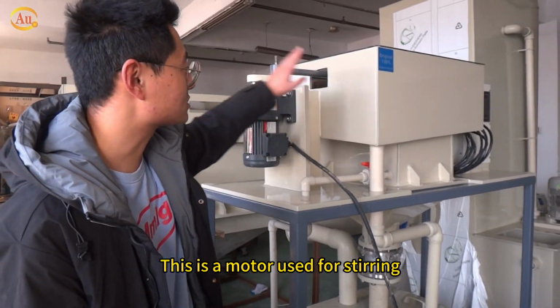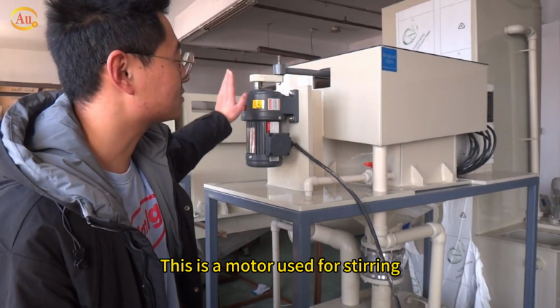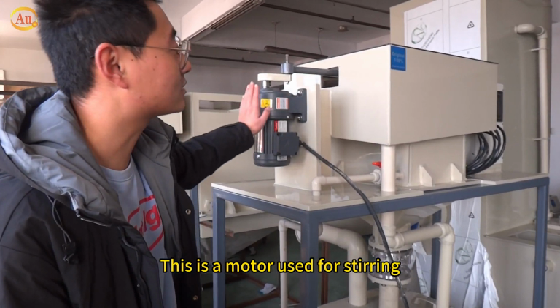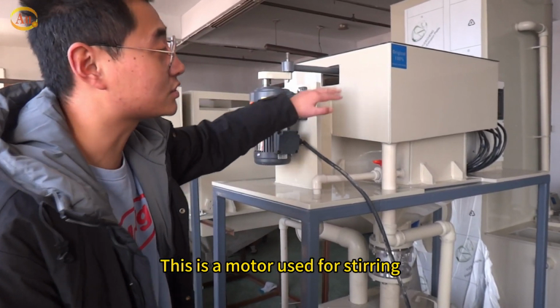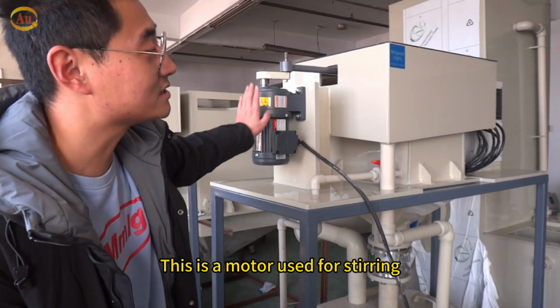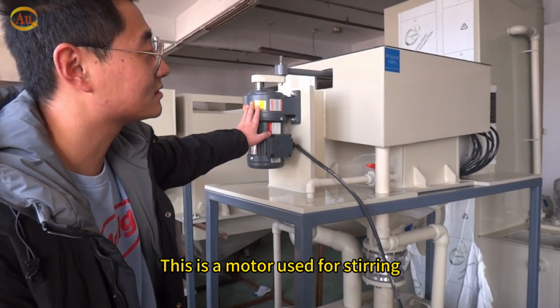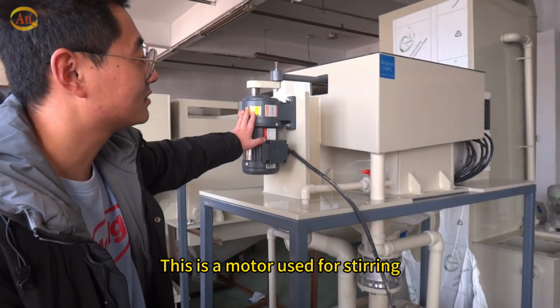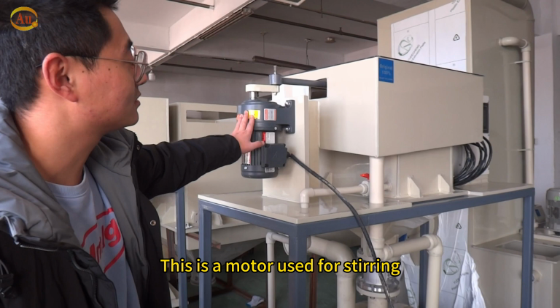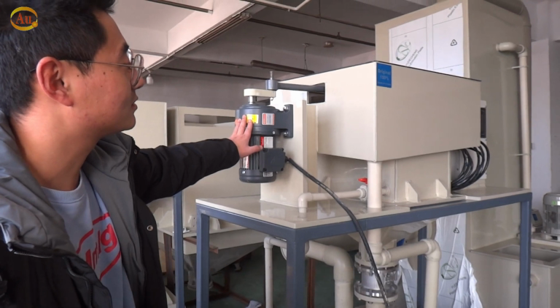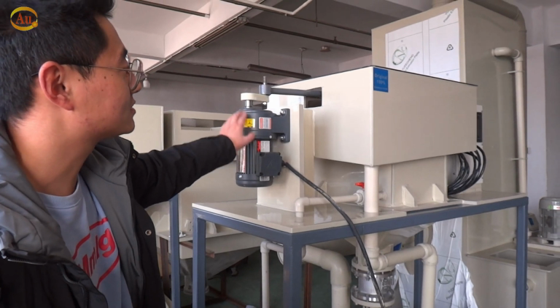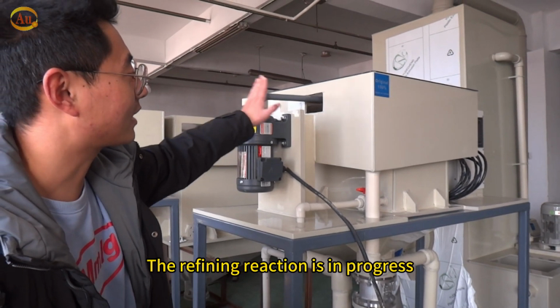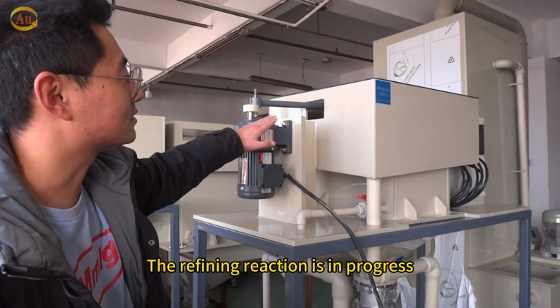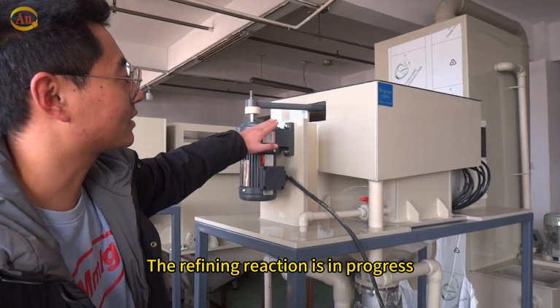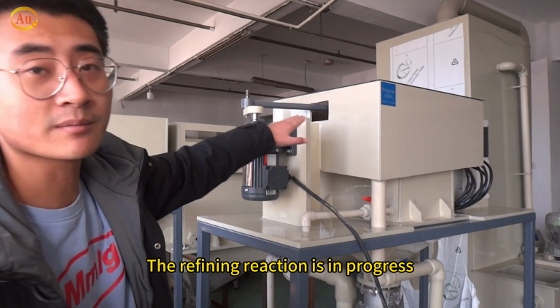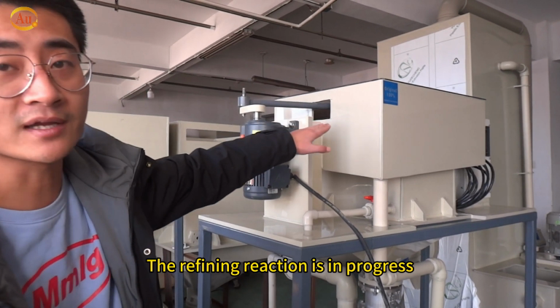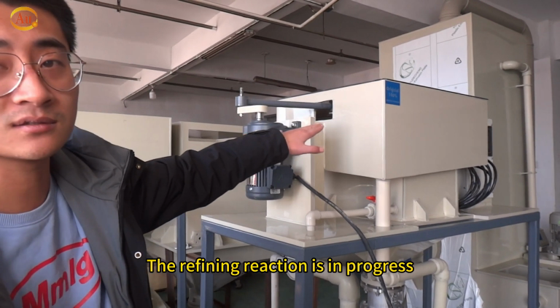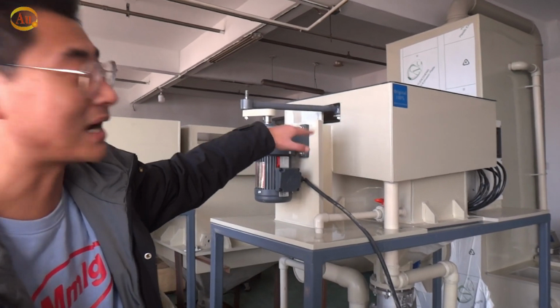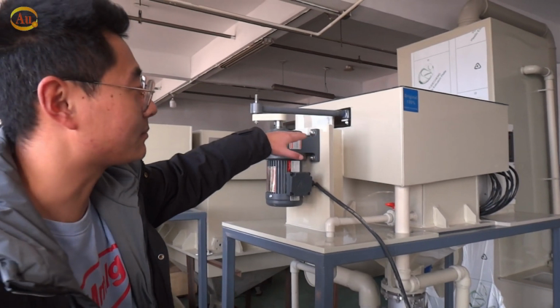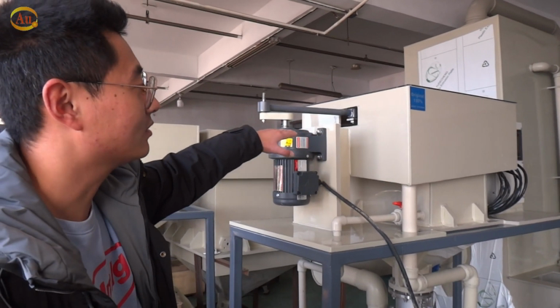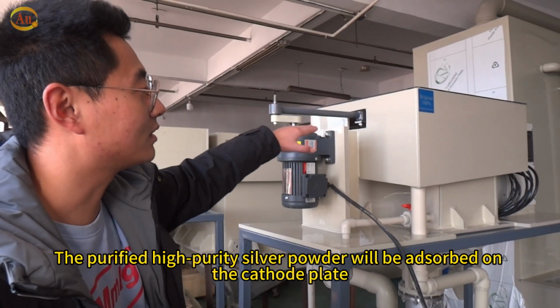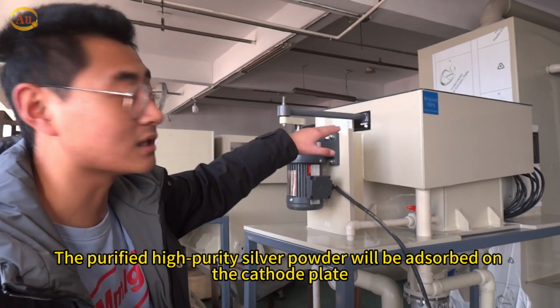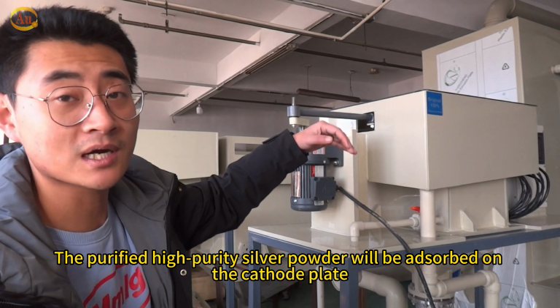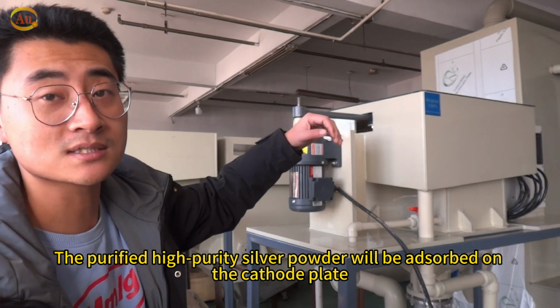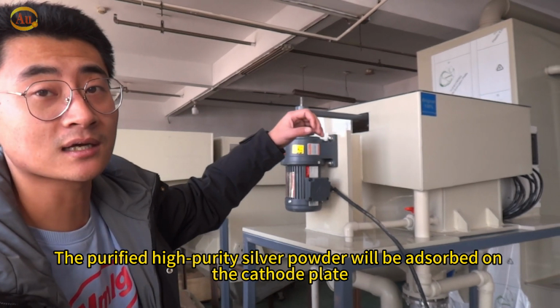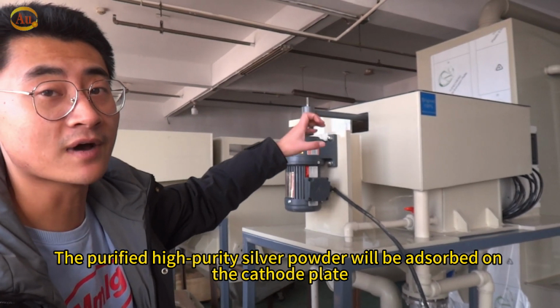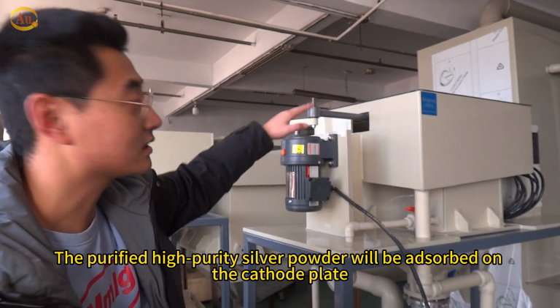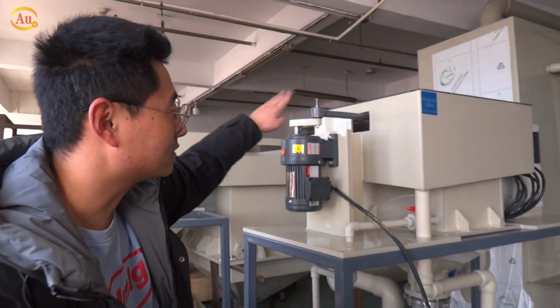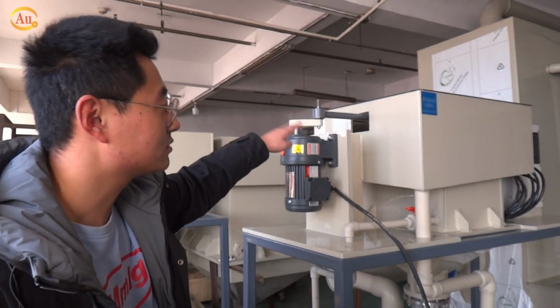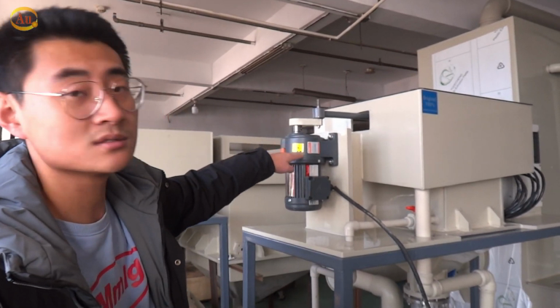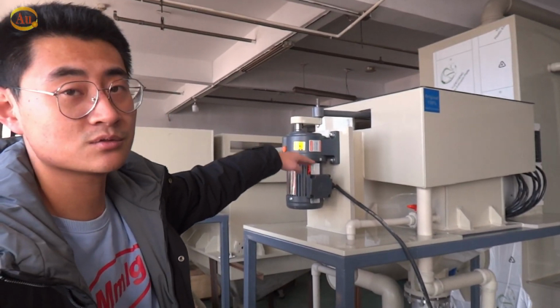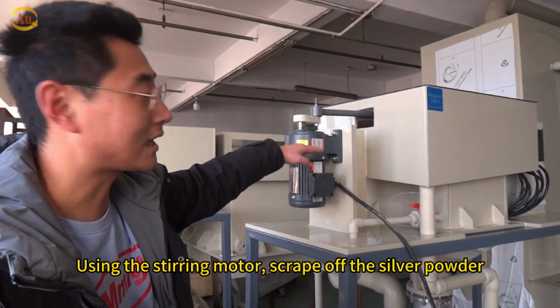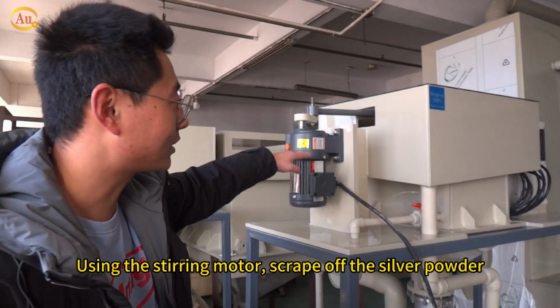This is a motor used for stirring. The refining reaction is in progress. The purified high-purity silver powder will be absorbed on the cathode plate.